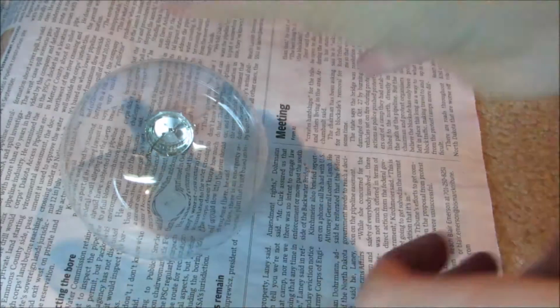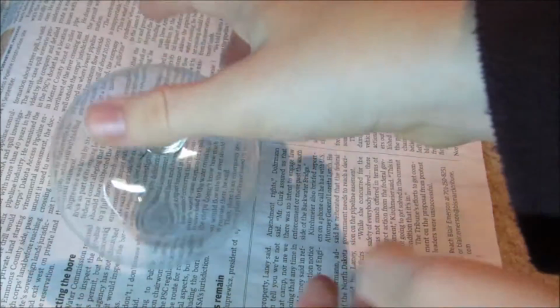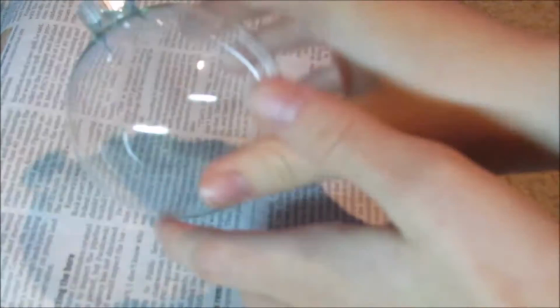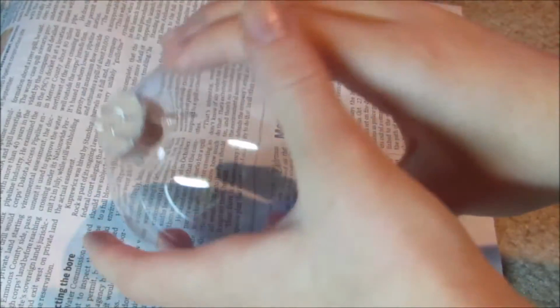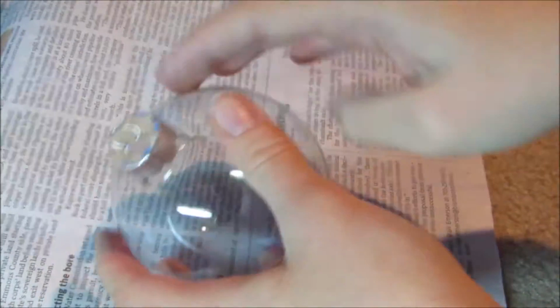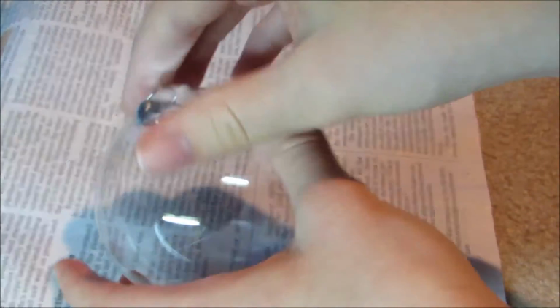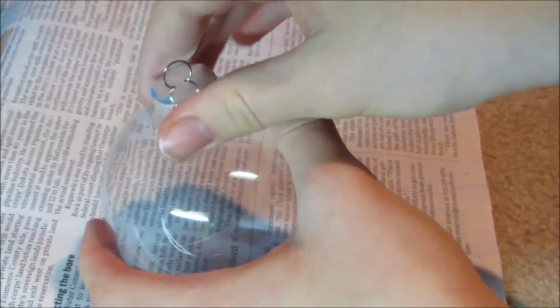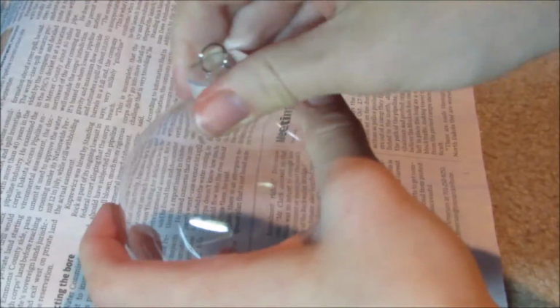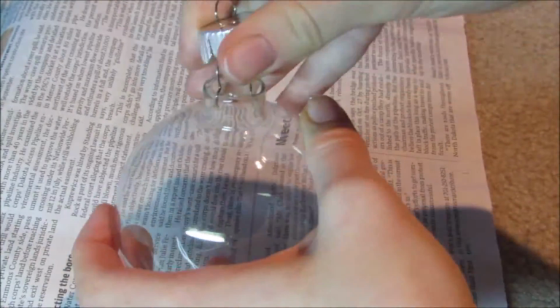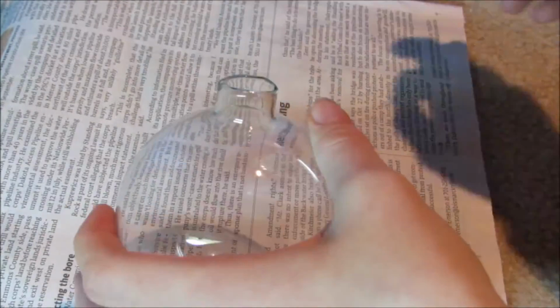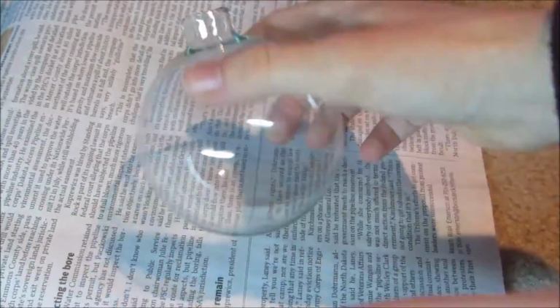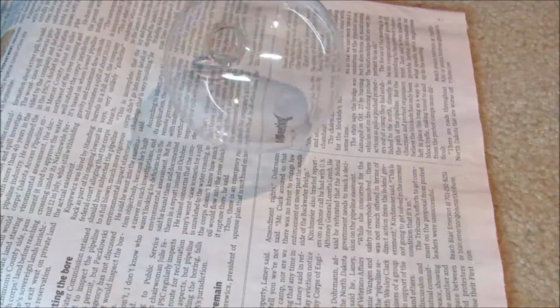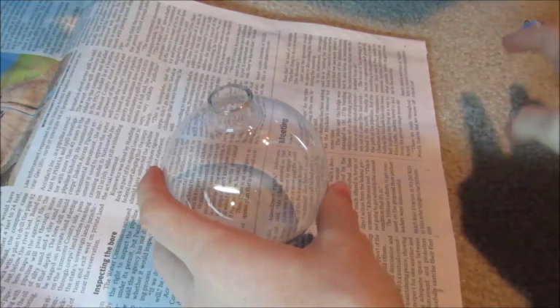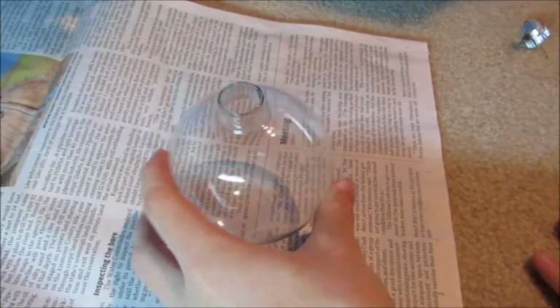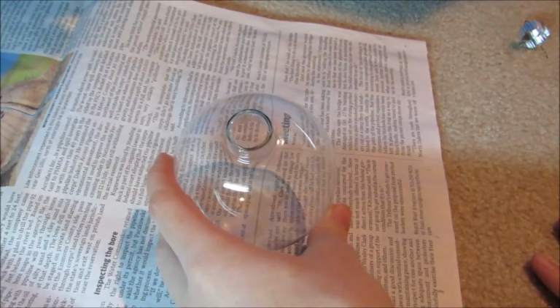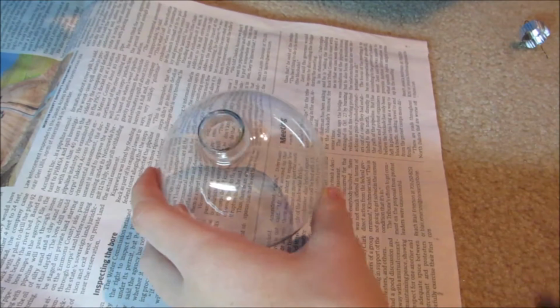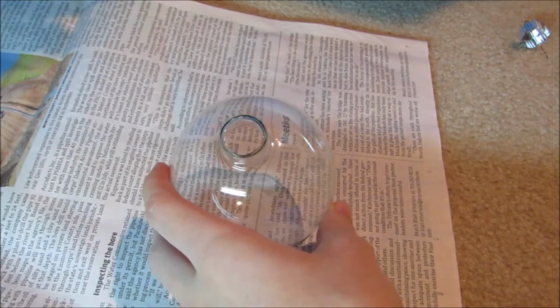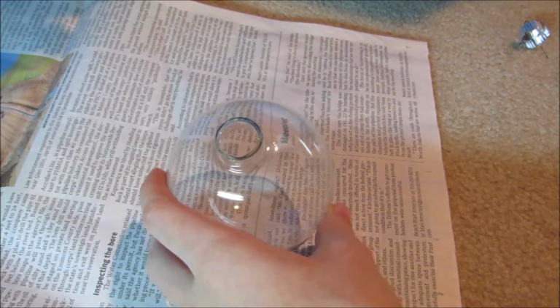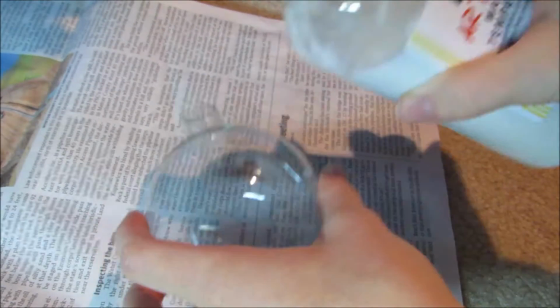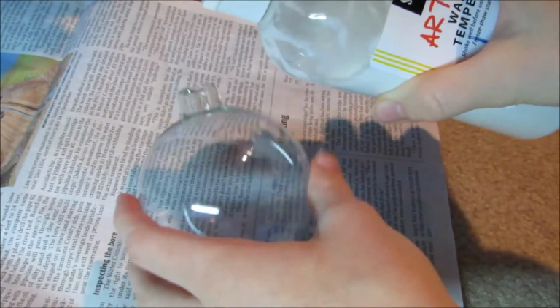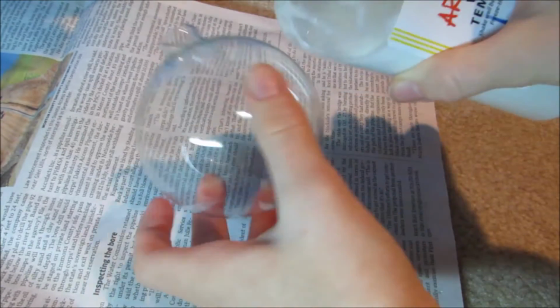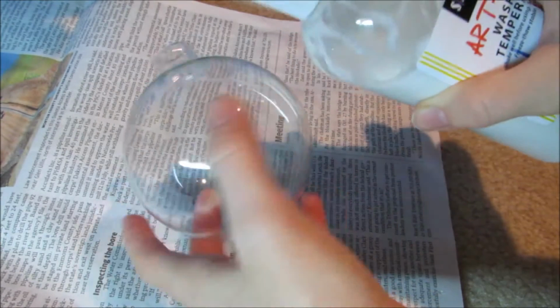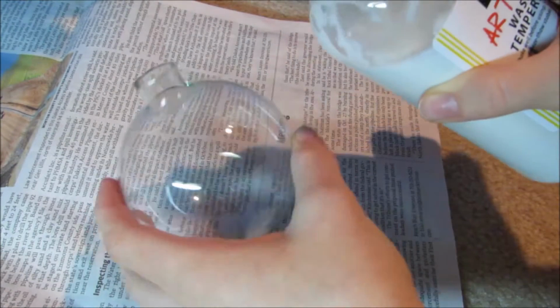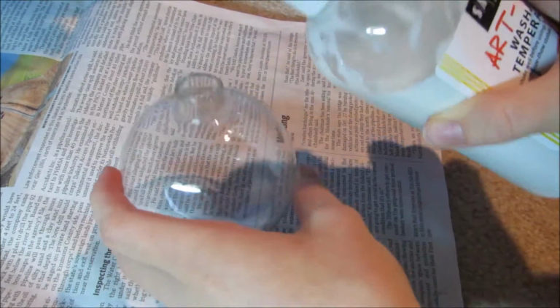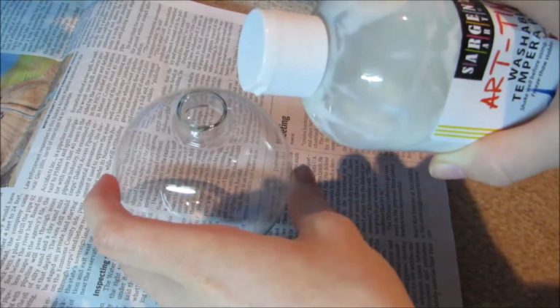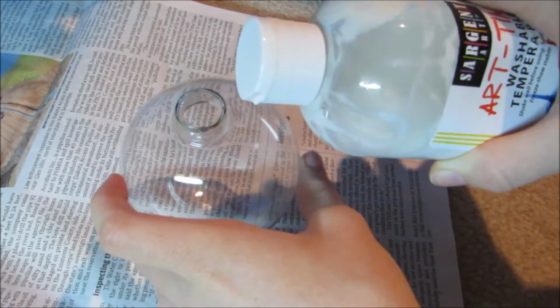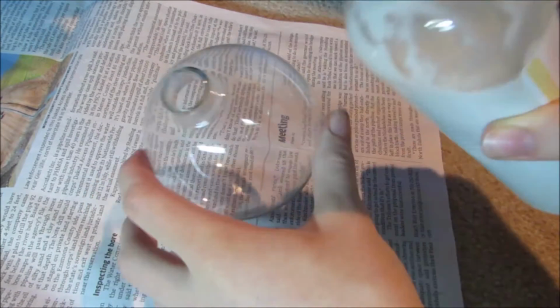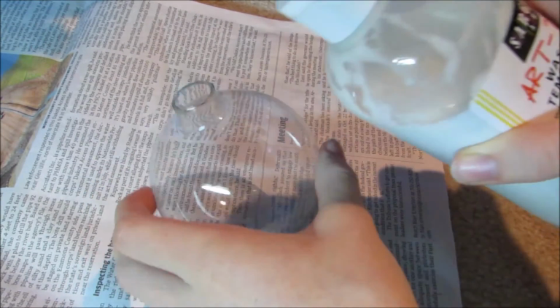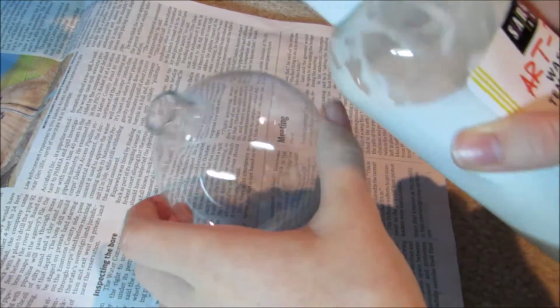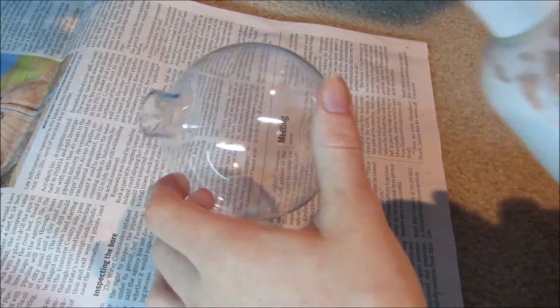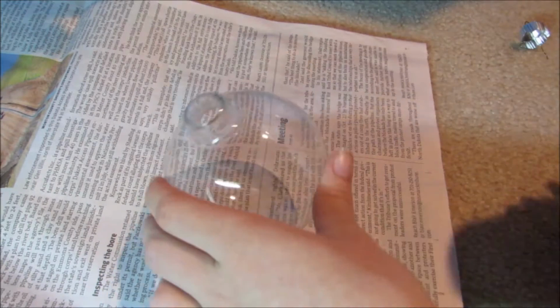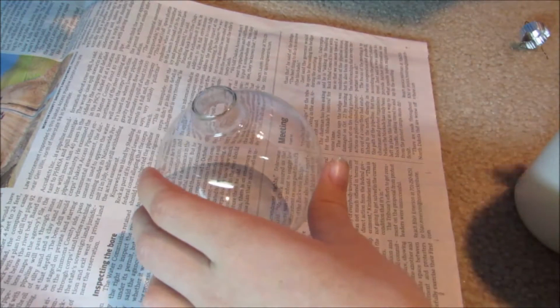First I'm going to remove the top of the ornament. Then I'm going to squirt the paint up into the ornament — a little glob of white and a little glob of pink.